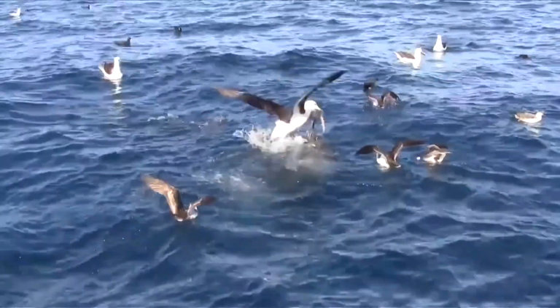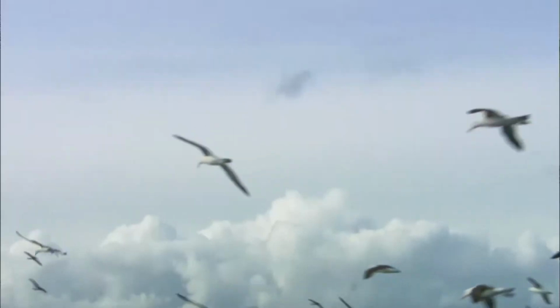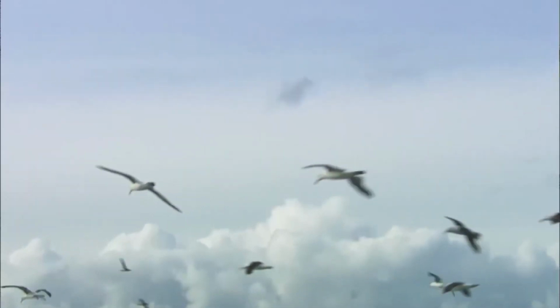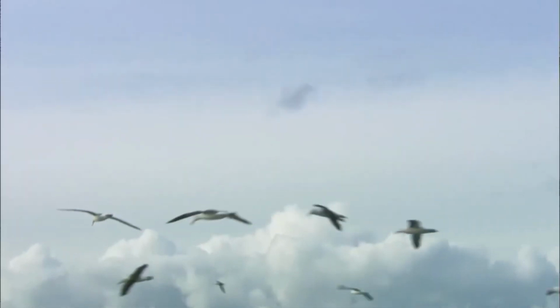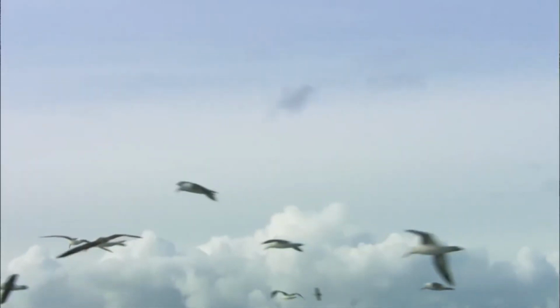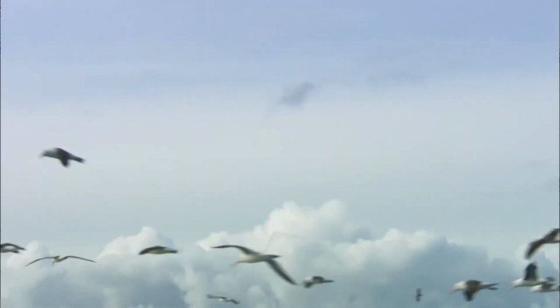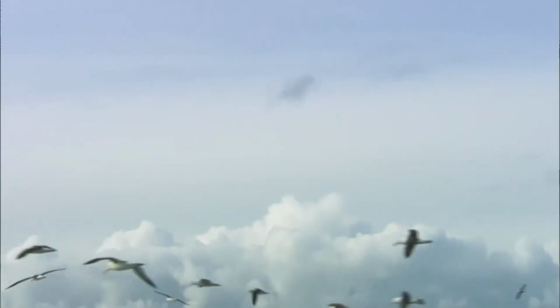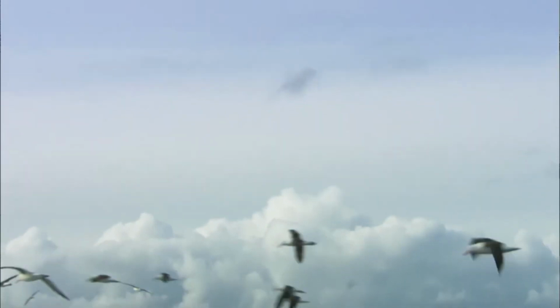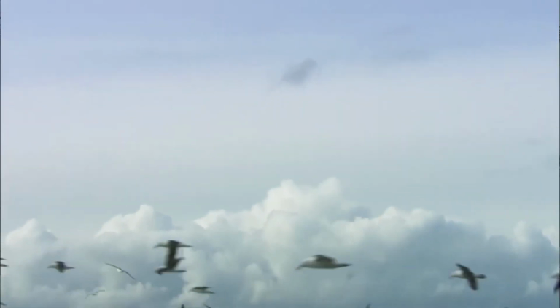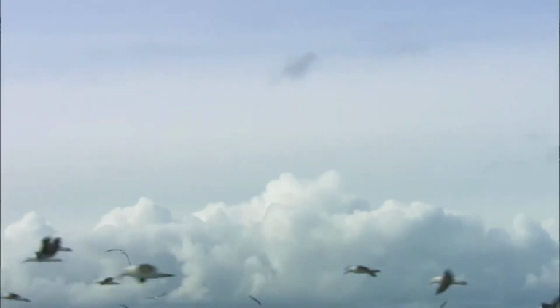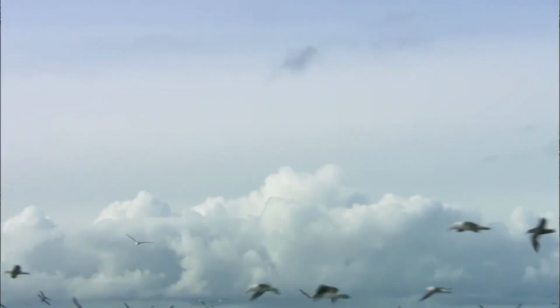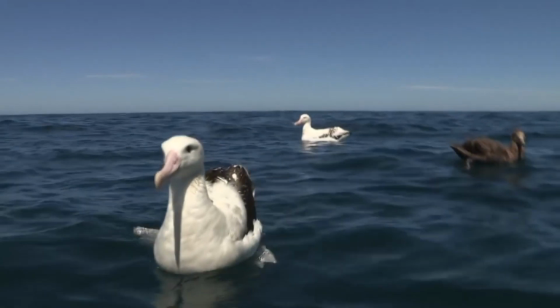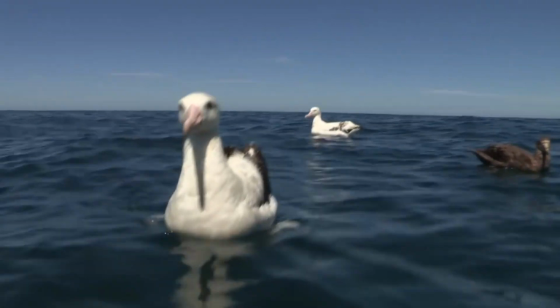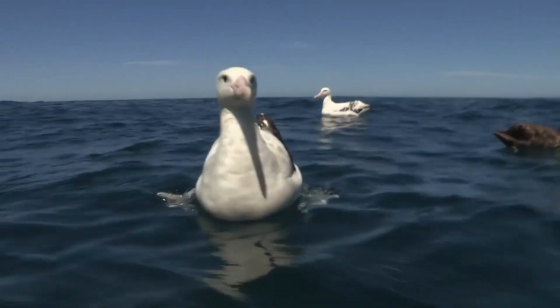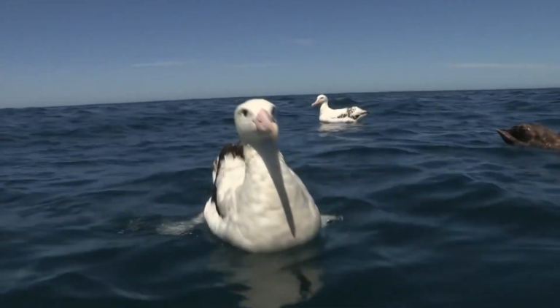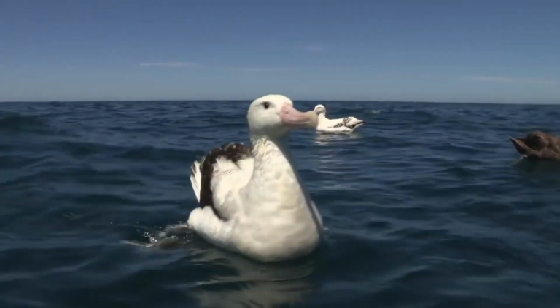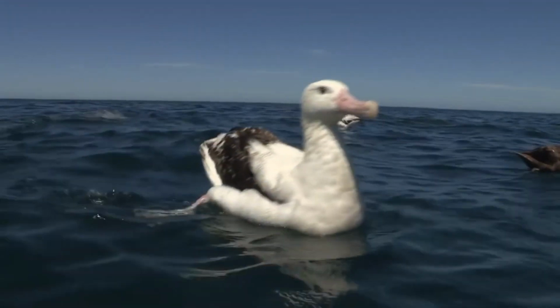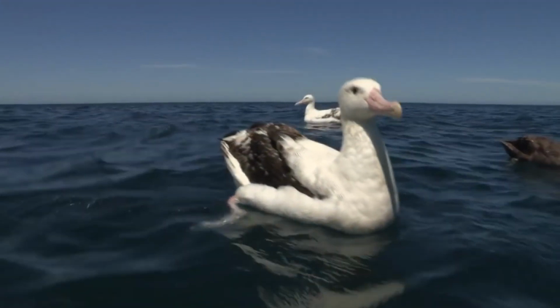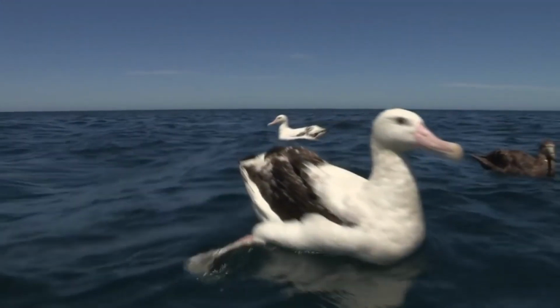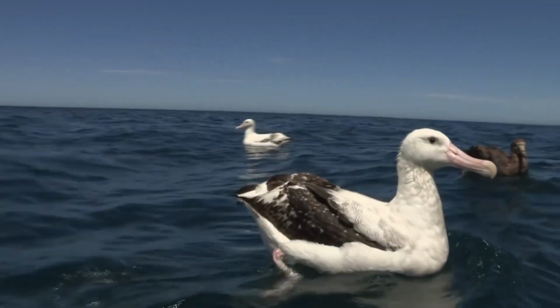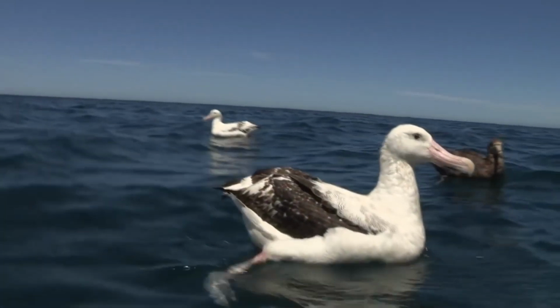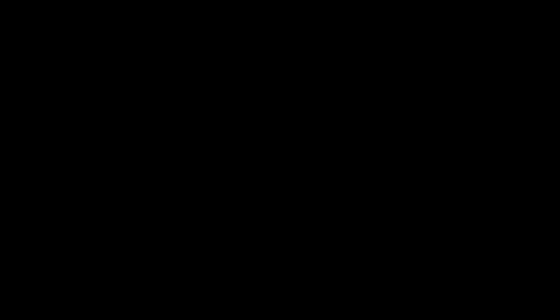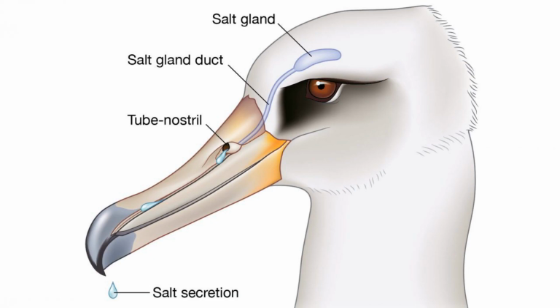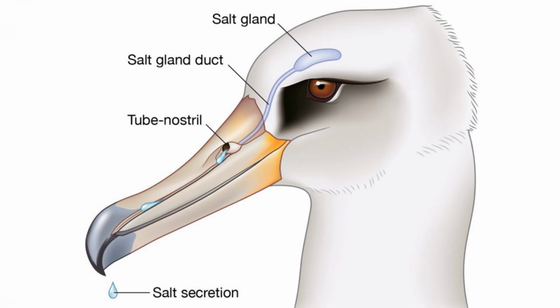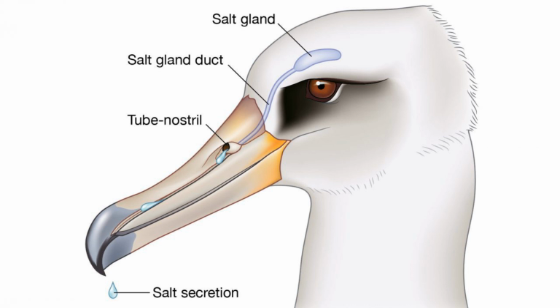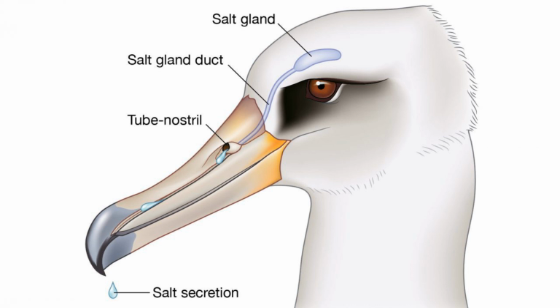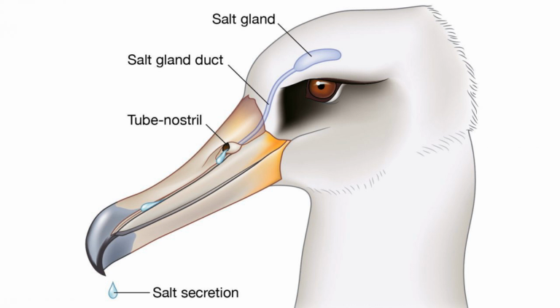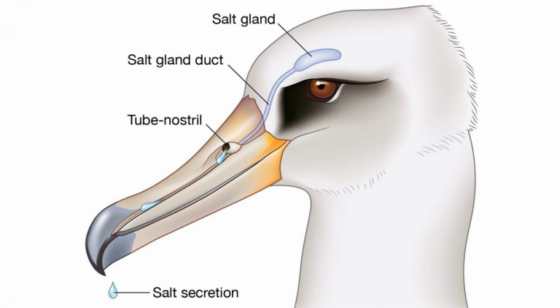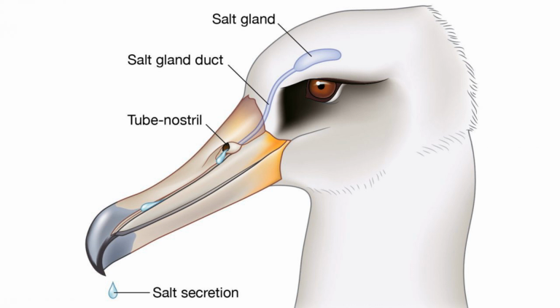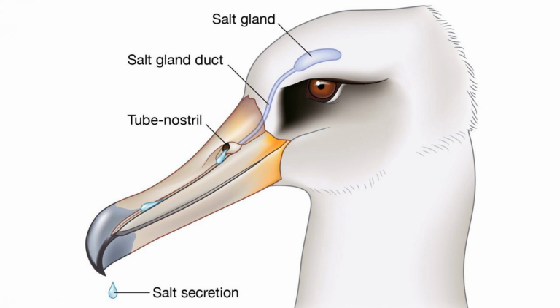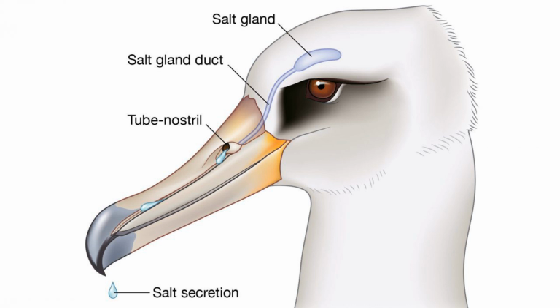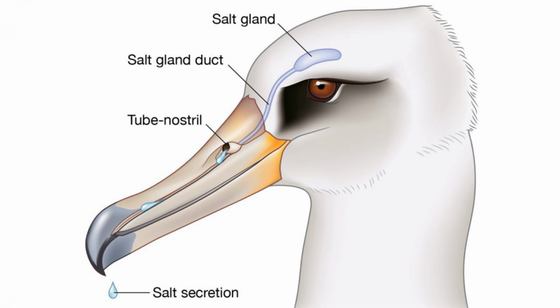After a meal, the bird can easily refresh itself with cold seawater. Like most seabirds, albatrosses have a special gland above their eyes that acts as an alternative kidney and removes excess salt from the water.